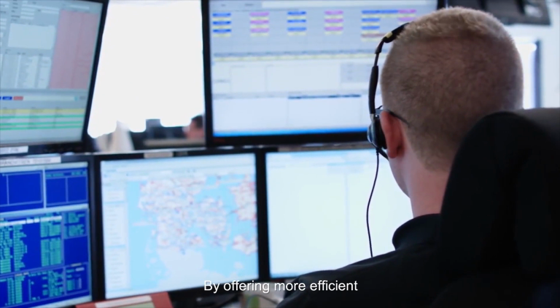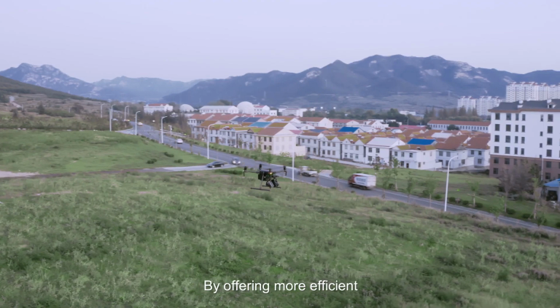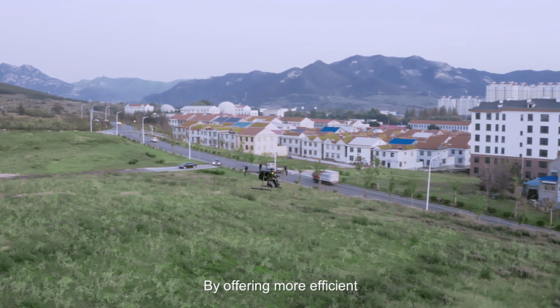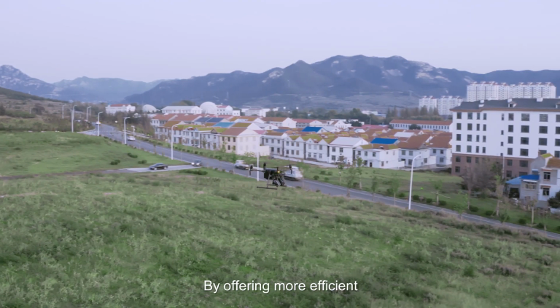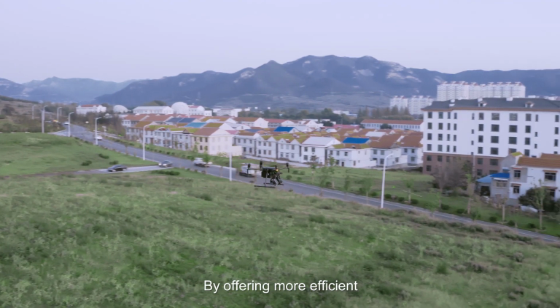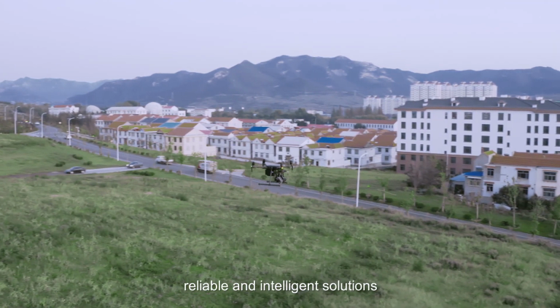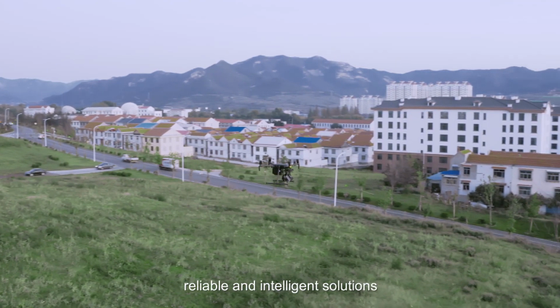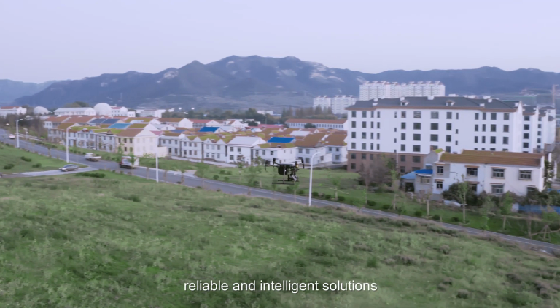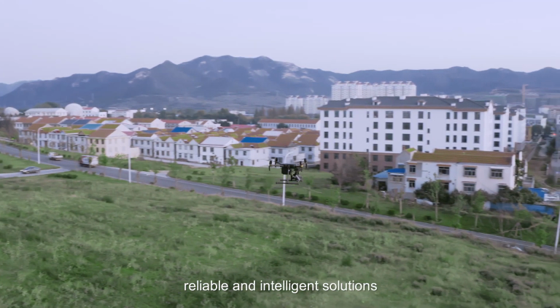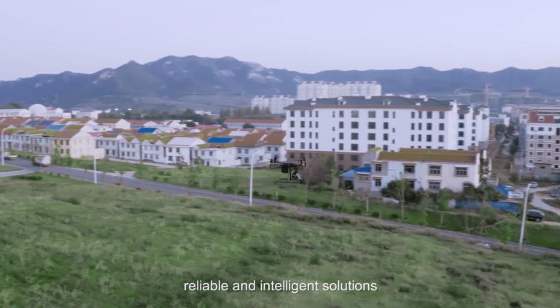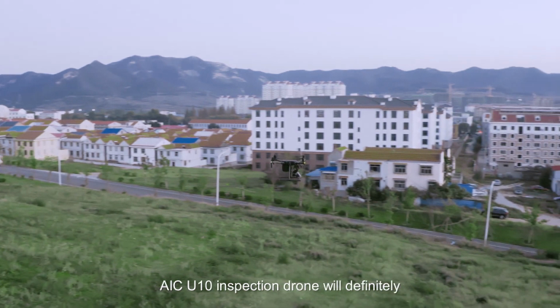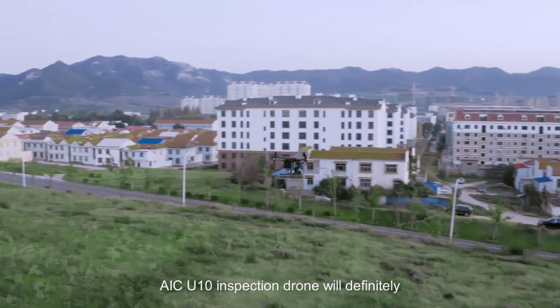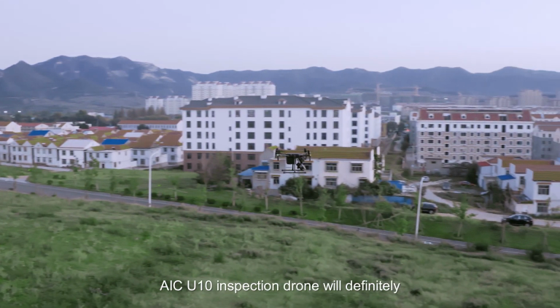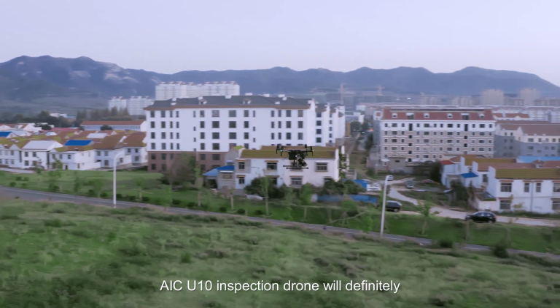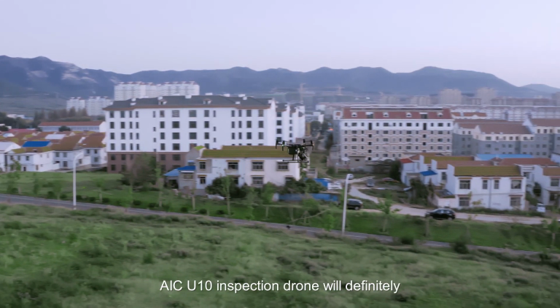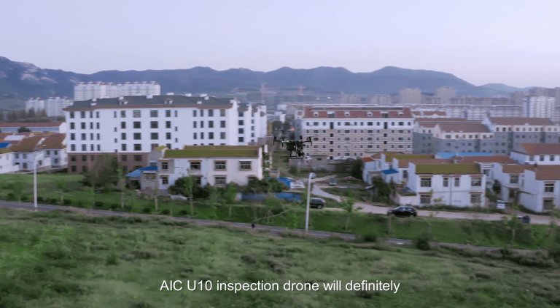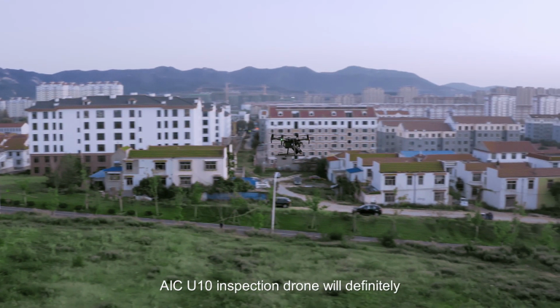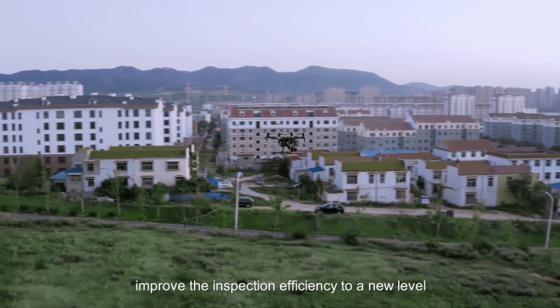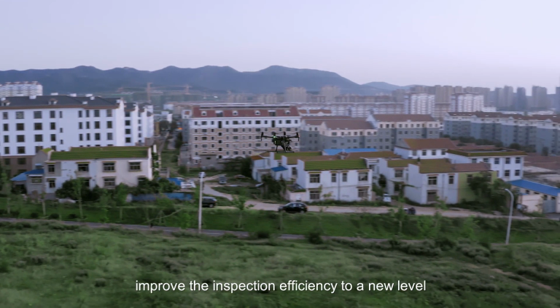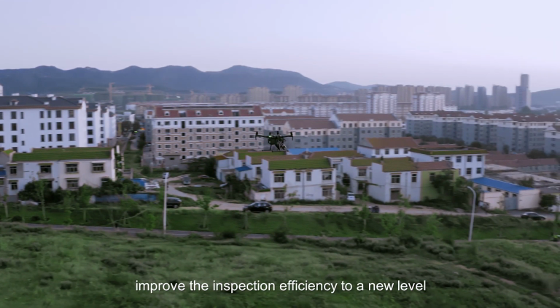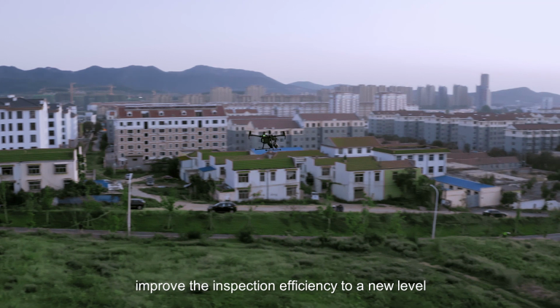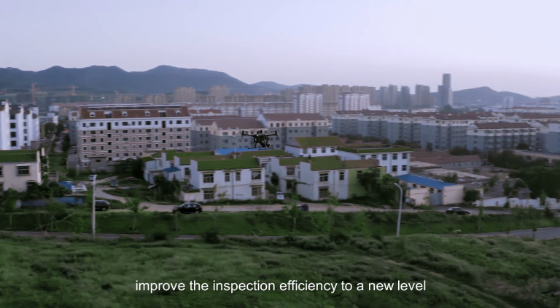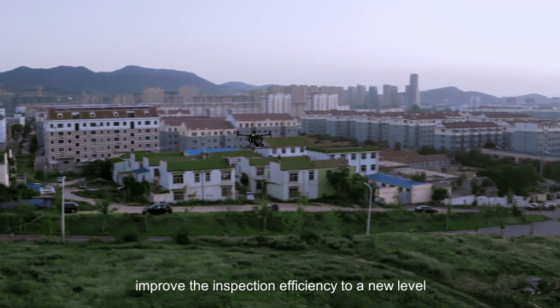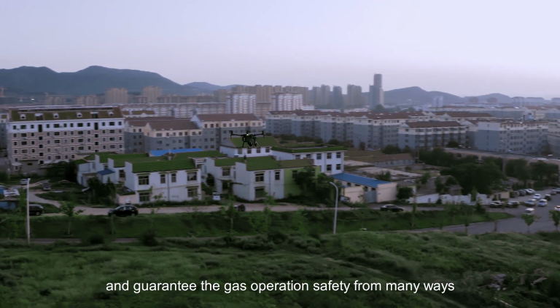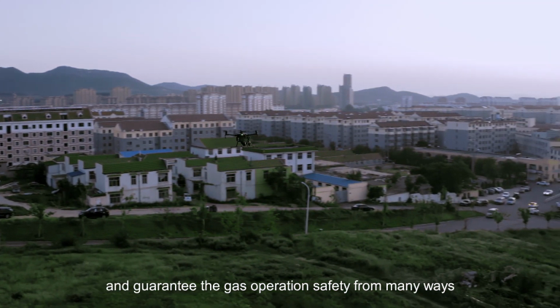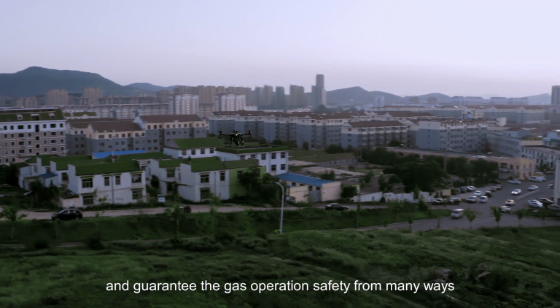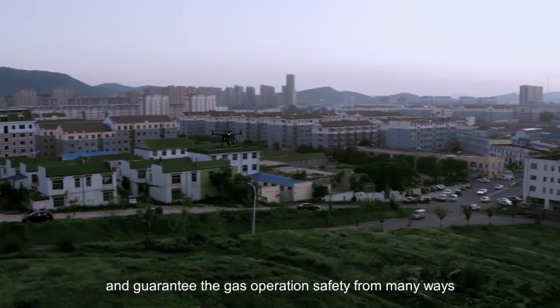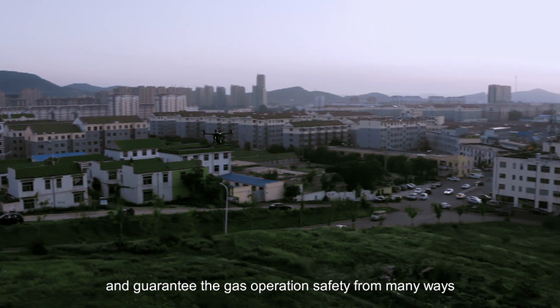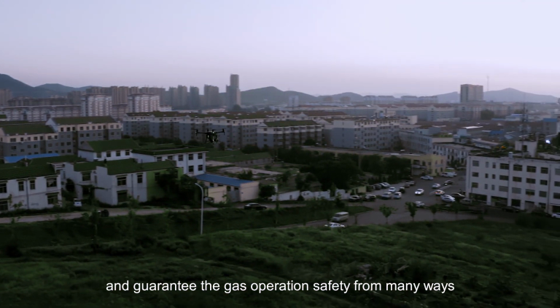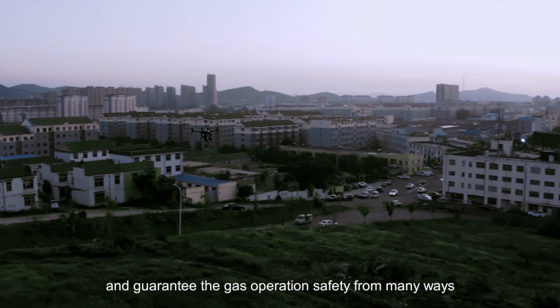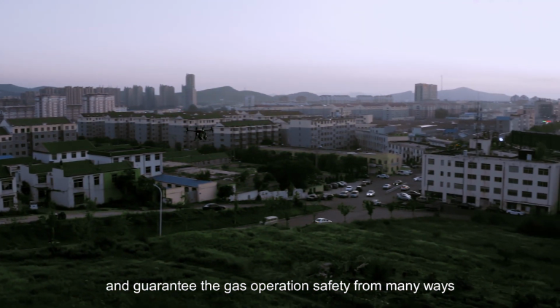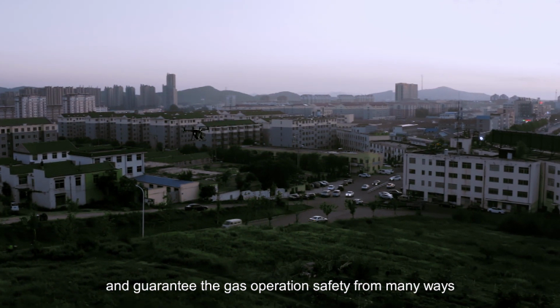By offering more efficient, reliable, and intelligent solutions, the AIC UTEM inspection drone will improve inspection efficiency in new ways and guarantee gas operation safety from many aspects.